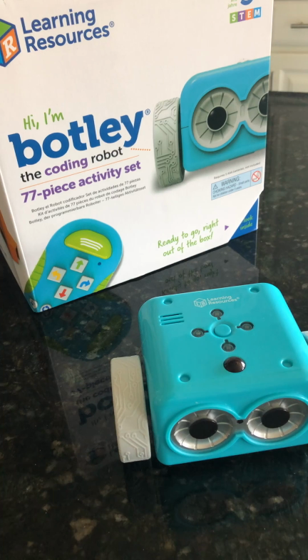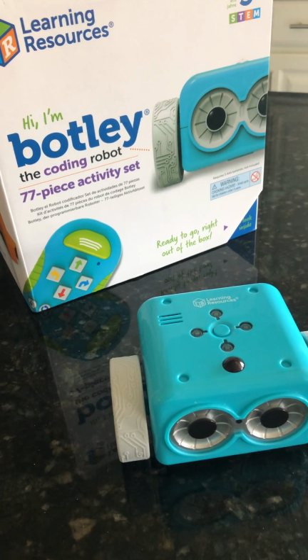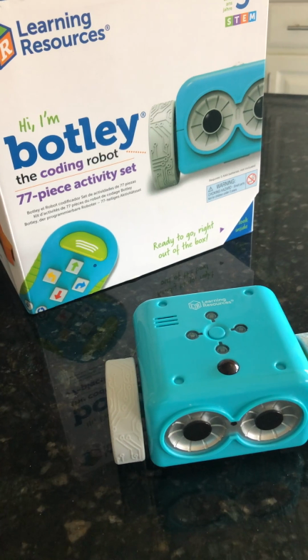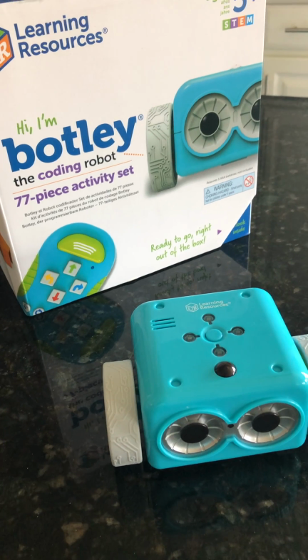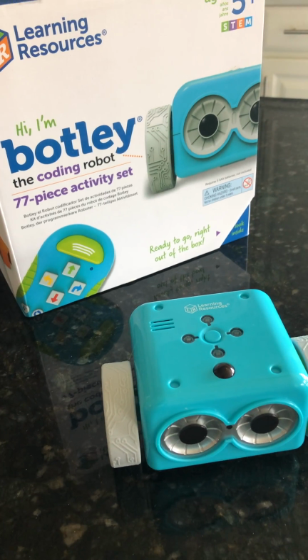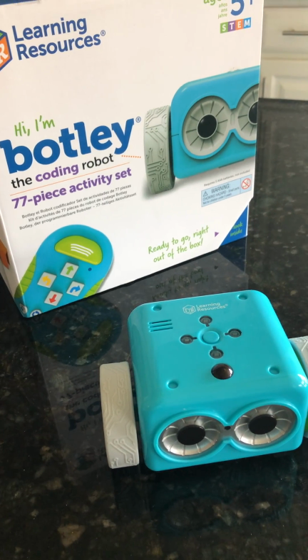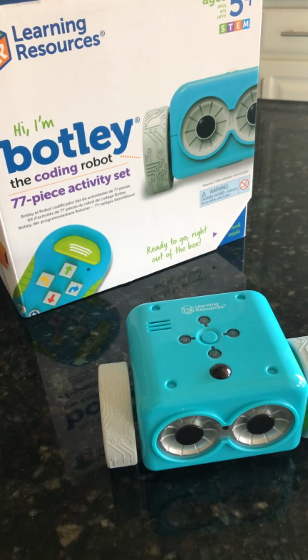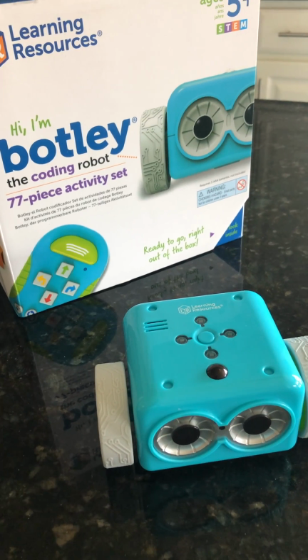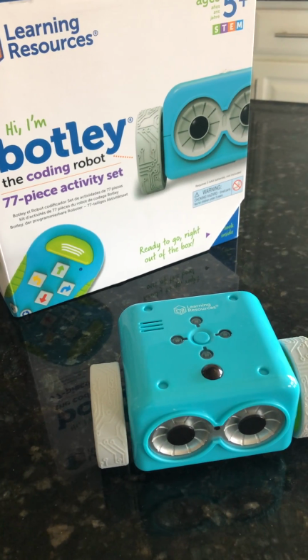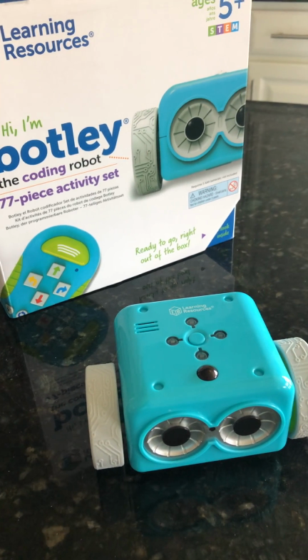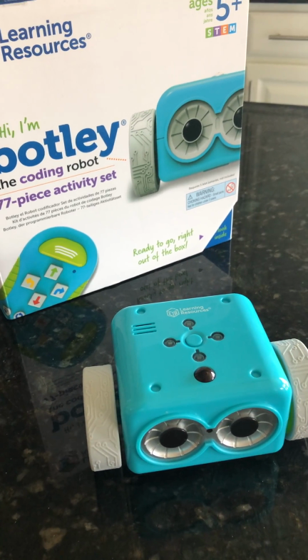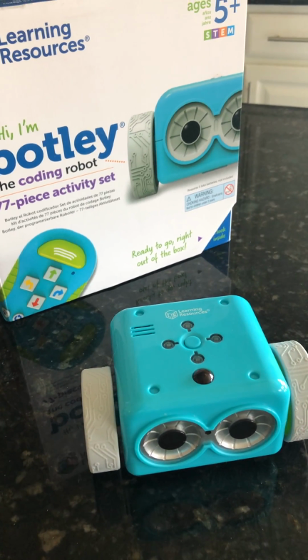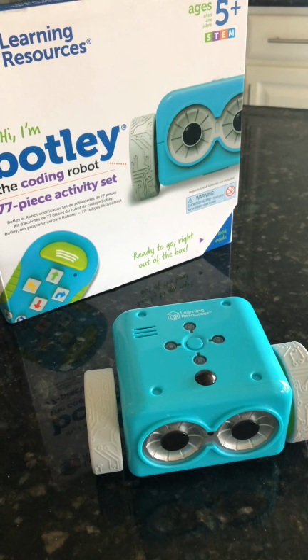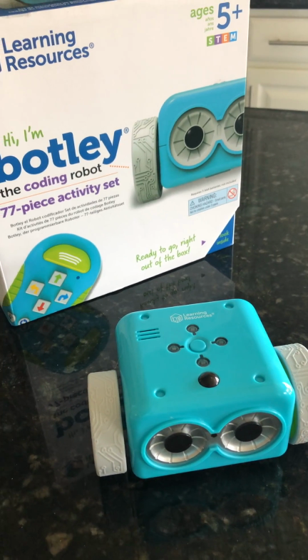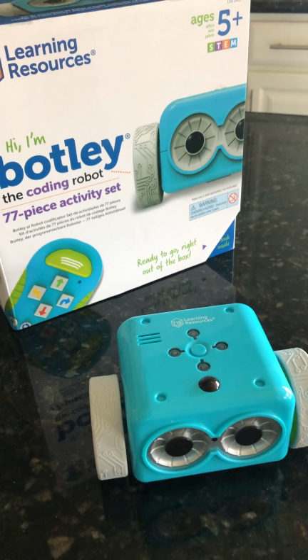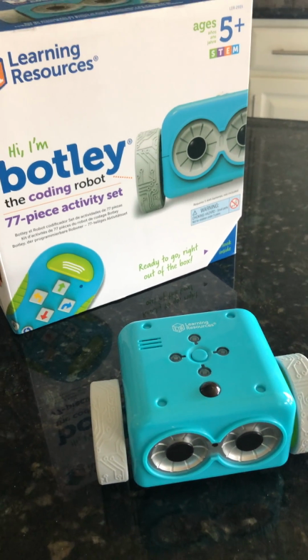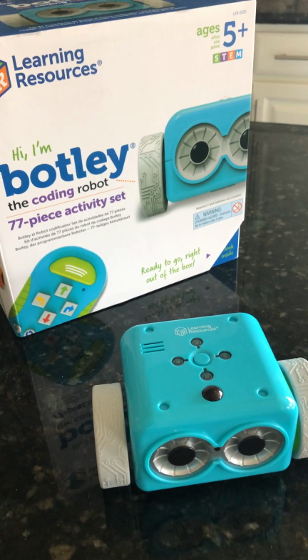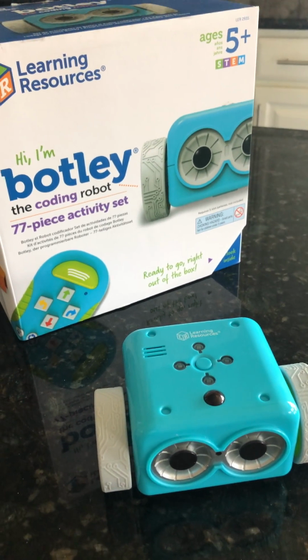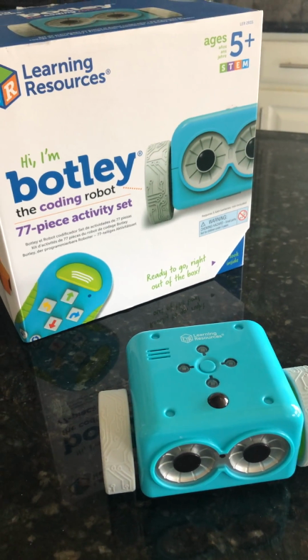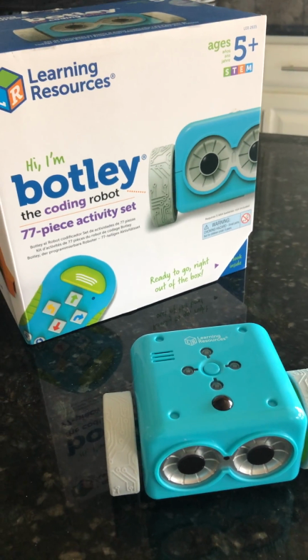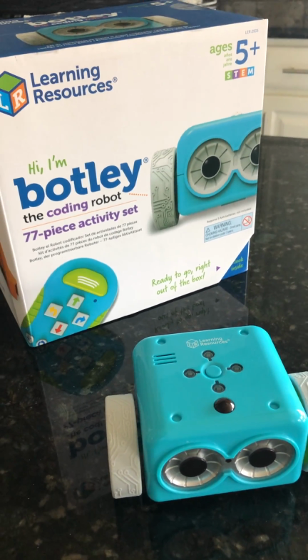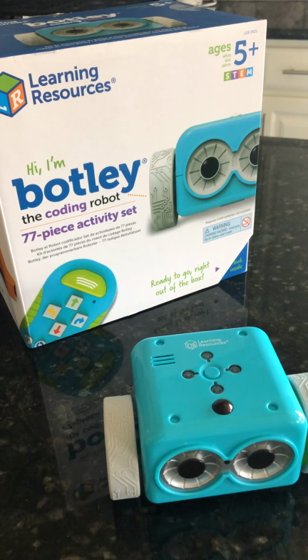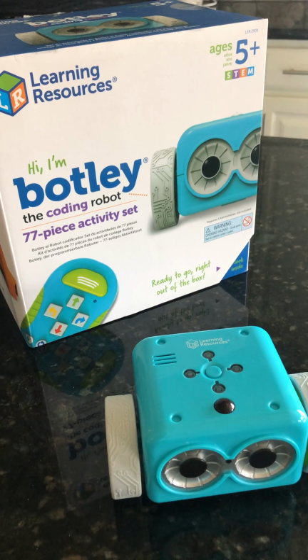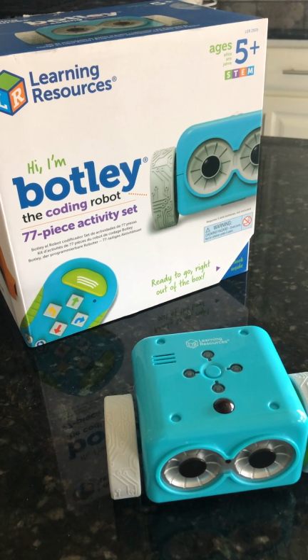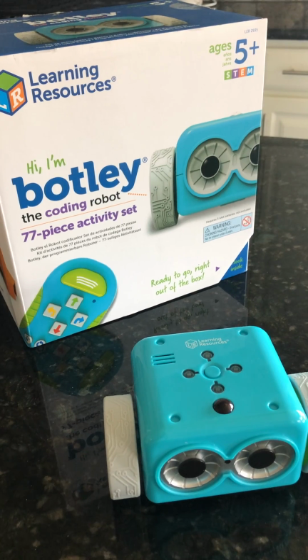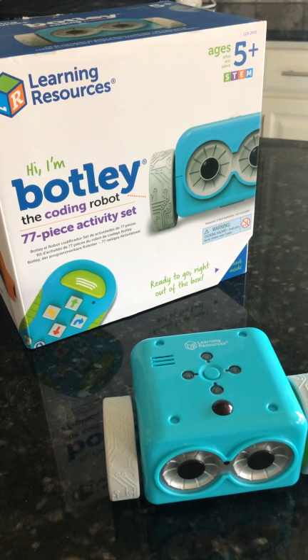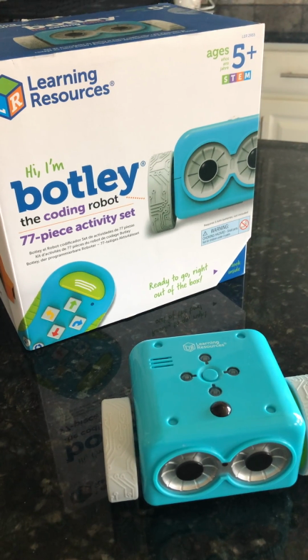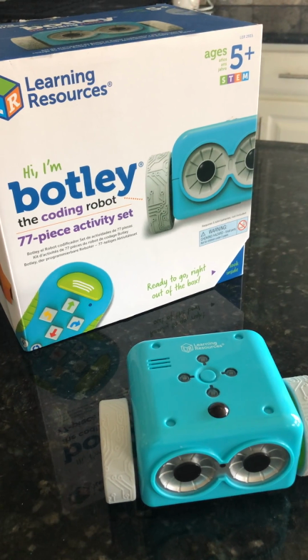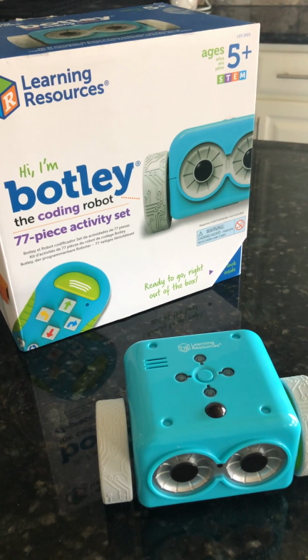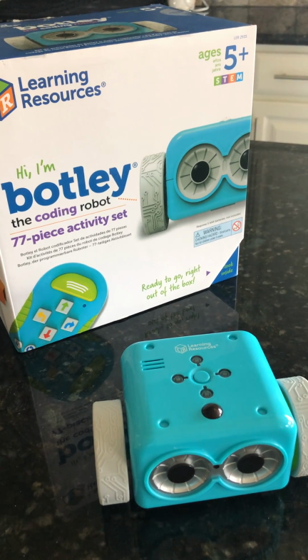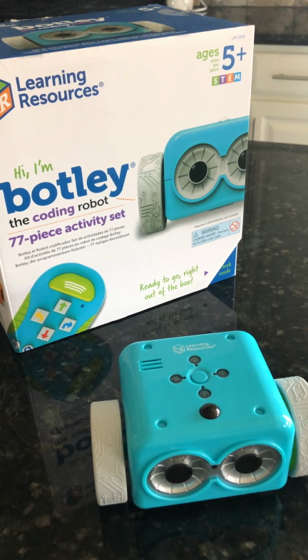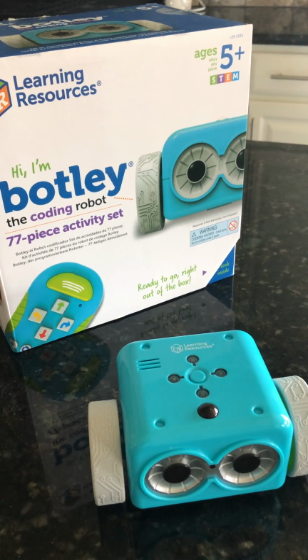This is a video demonstration of the Botley robot. The Botley also comes with 77 pieces in the activity set.